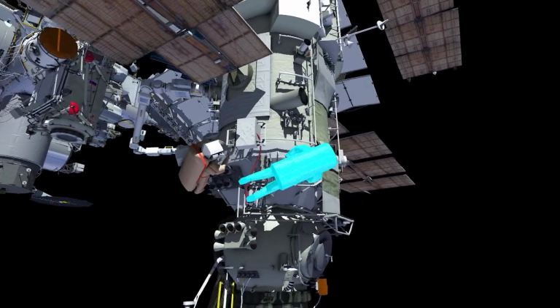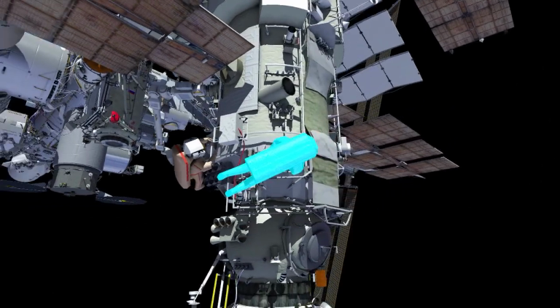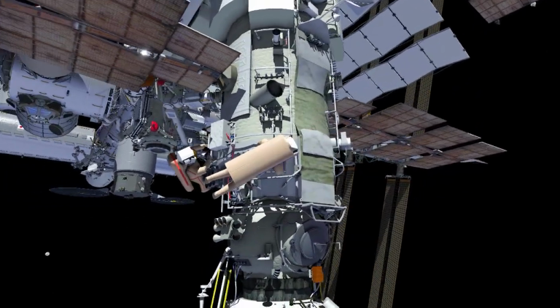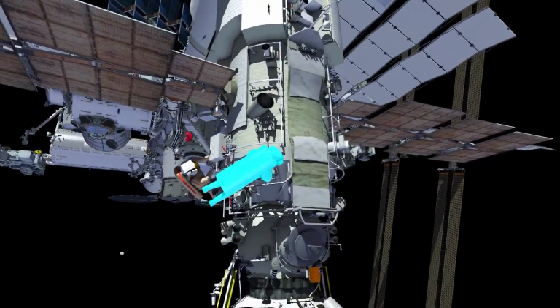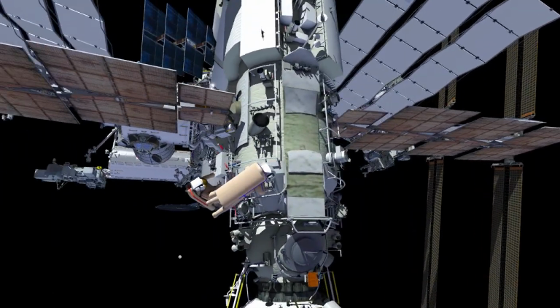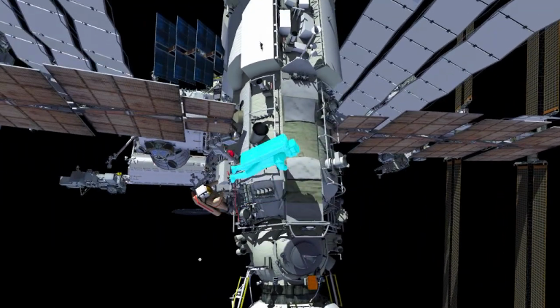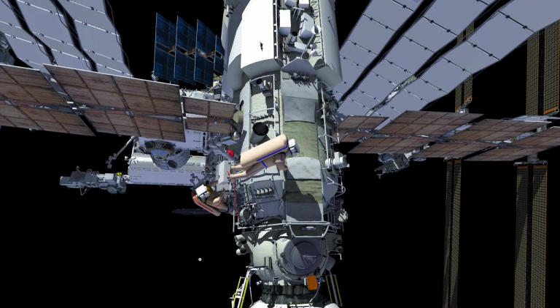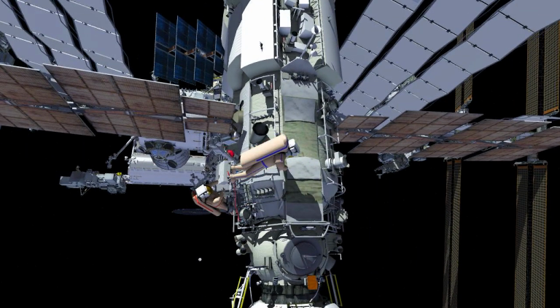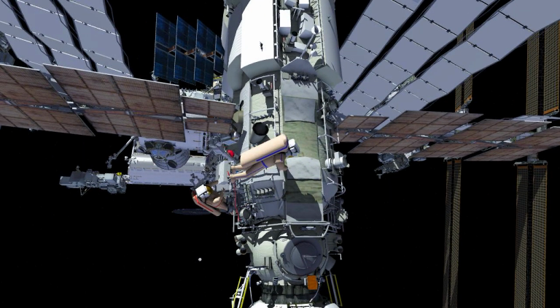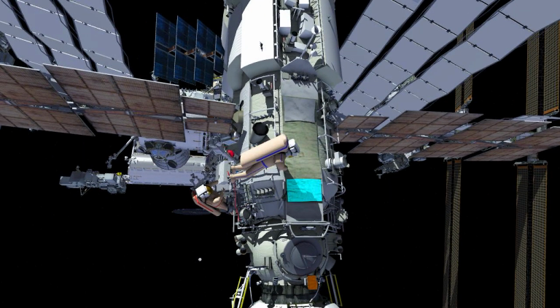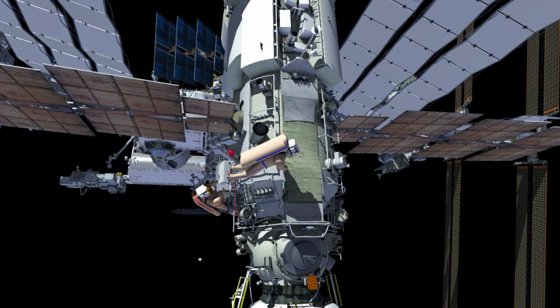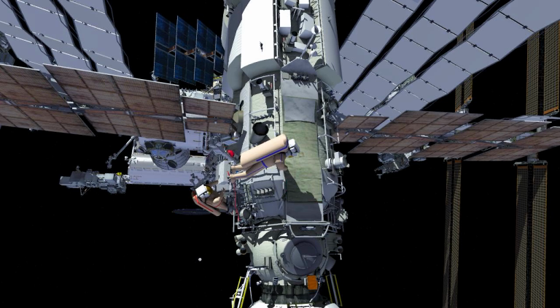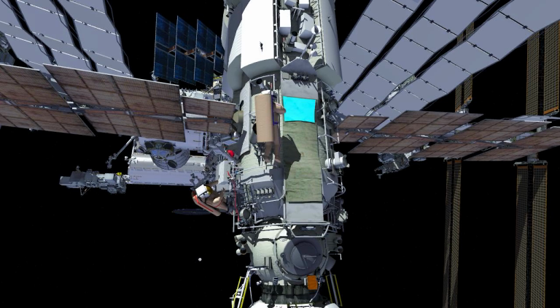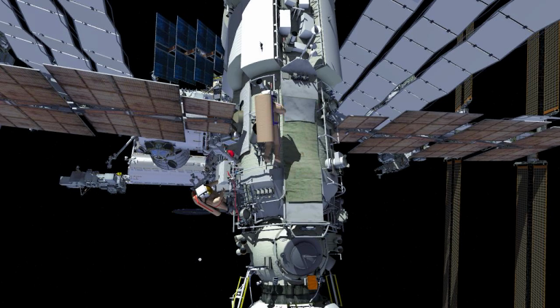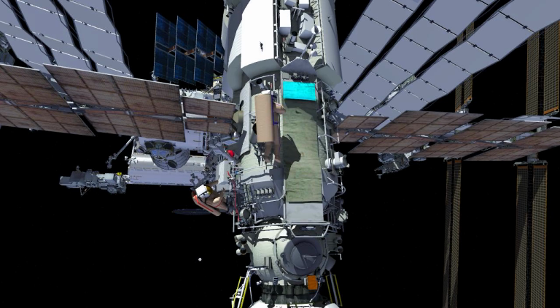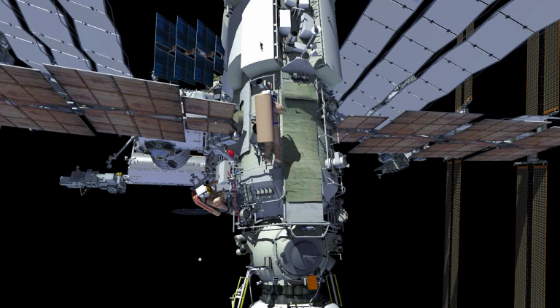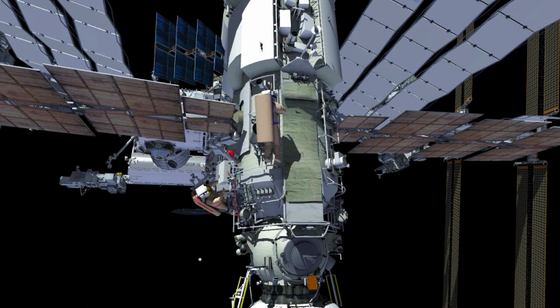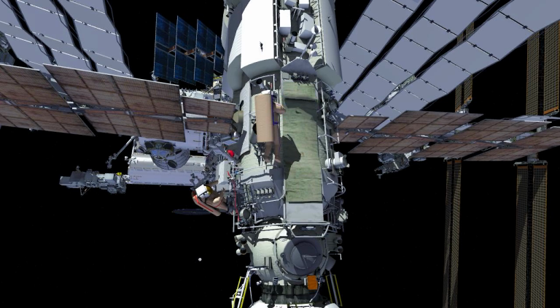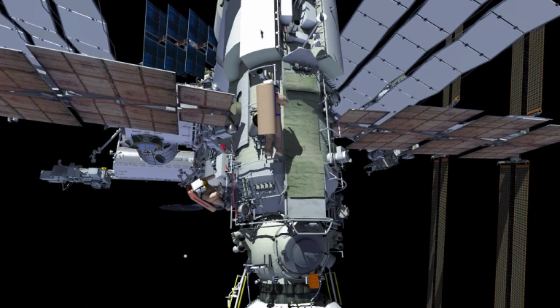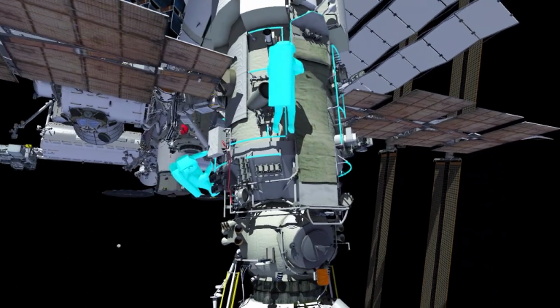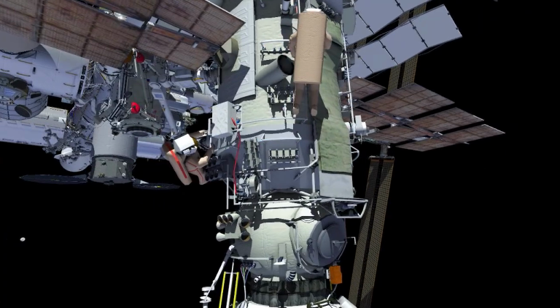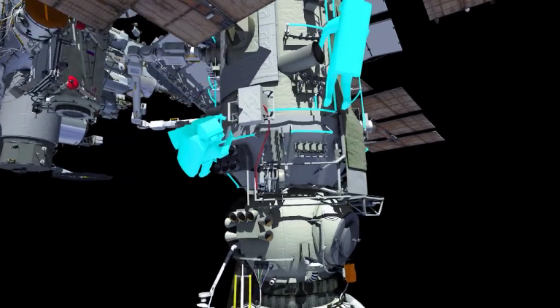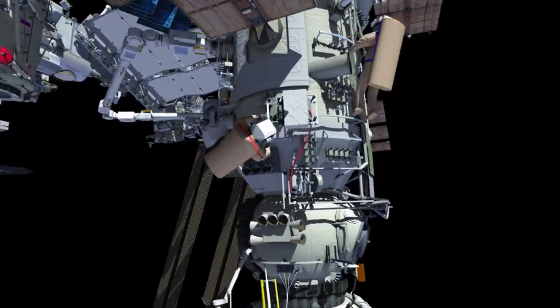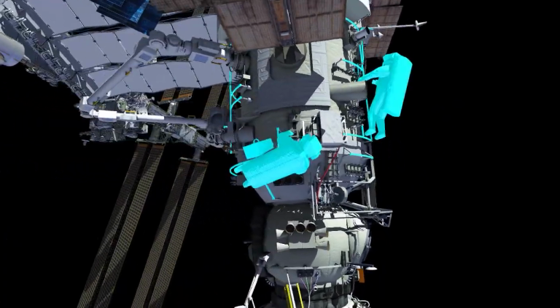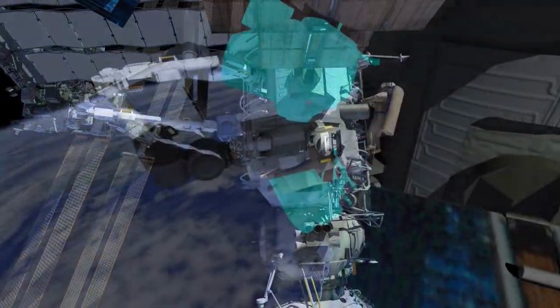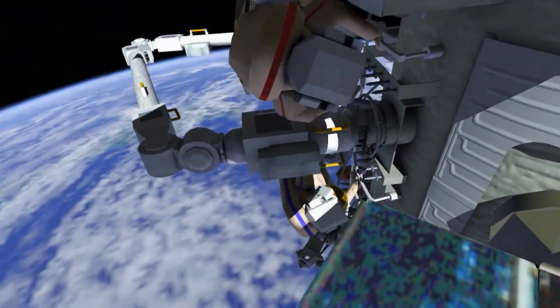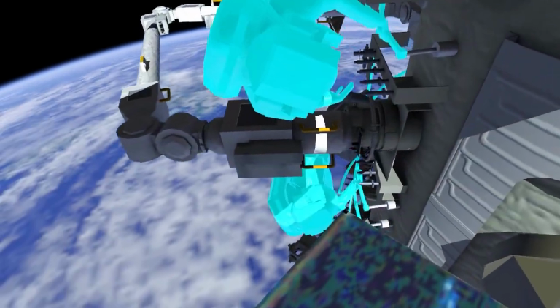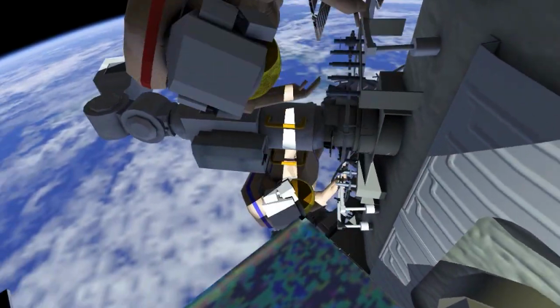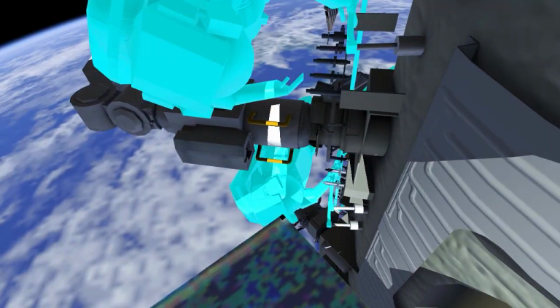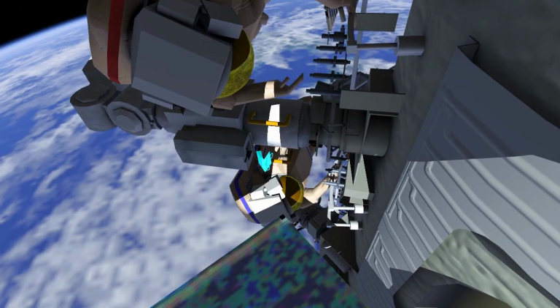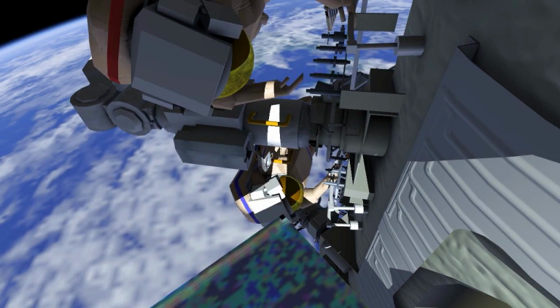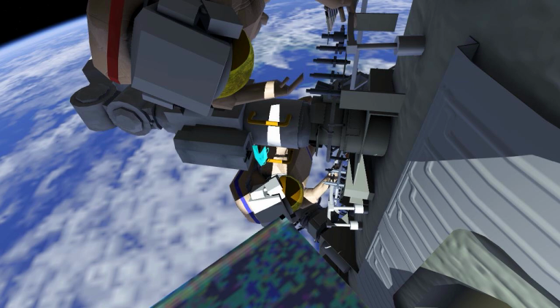Oleg will break off and reconfigure the MLI on the Nauka module. After Oleg is complete with the MLI task, he will lead the translation back to end effector 2, where crew will reinstall the camera cover.